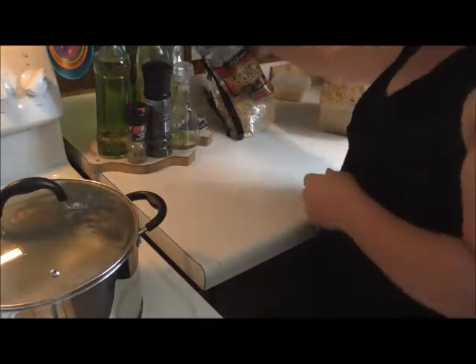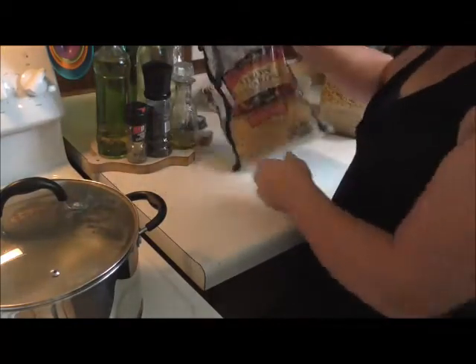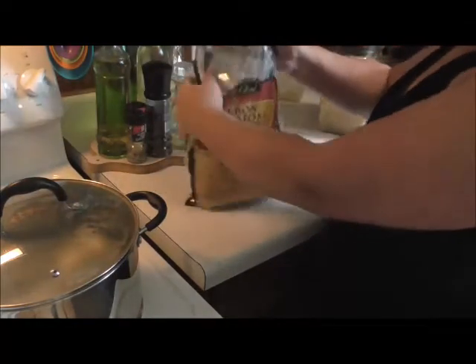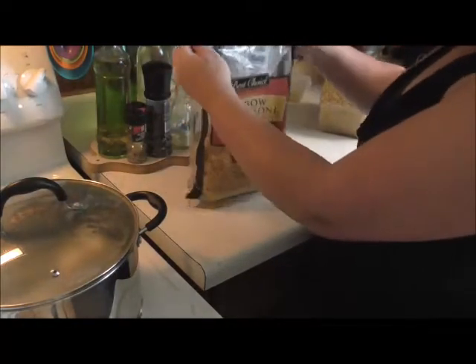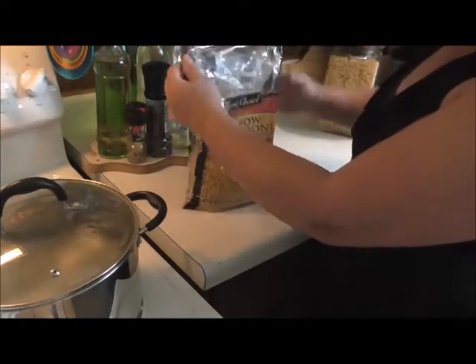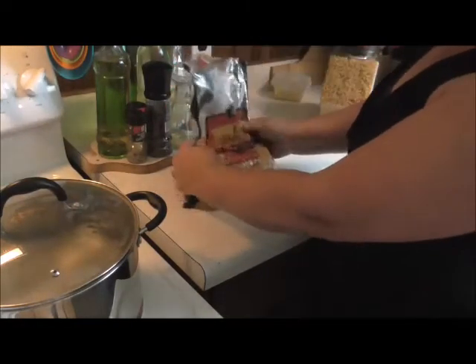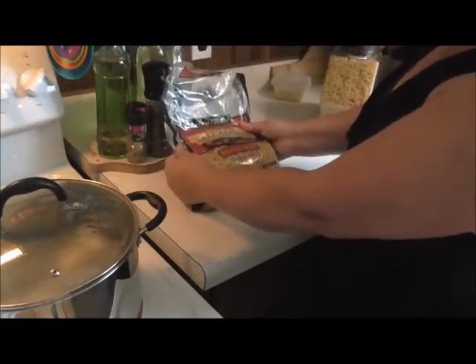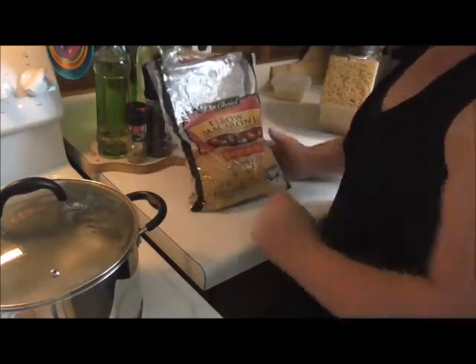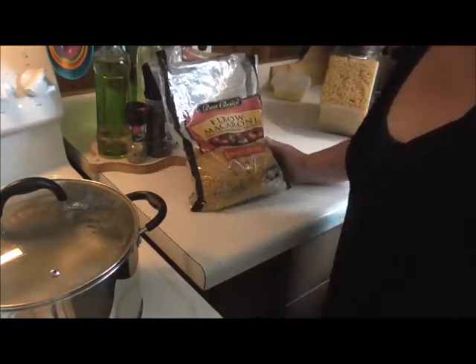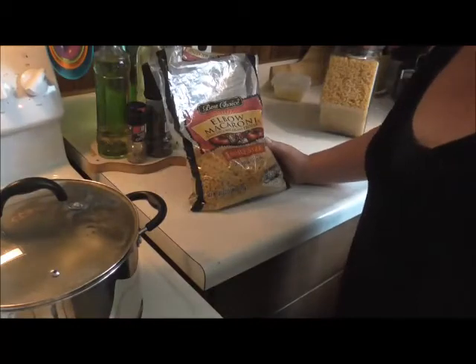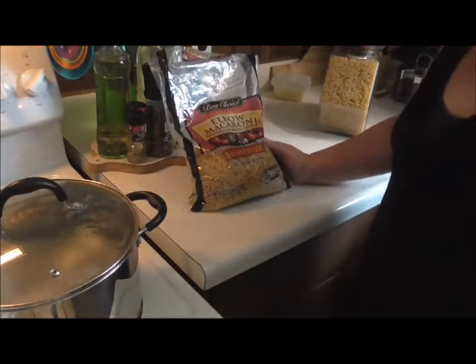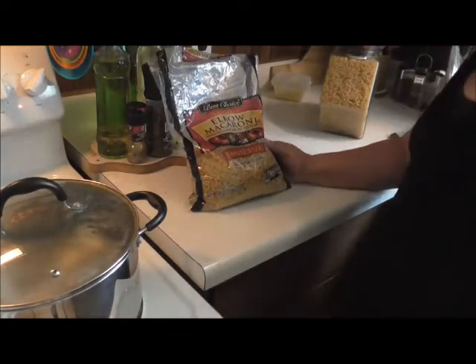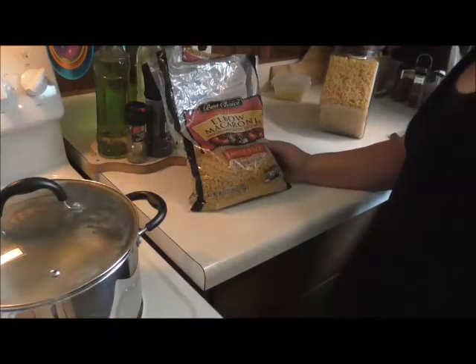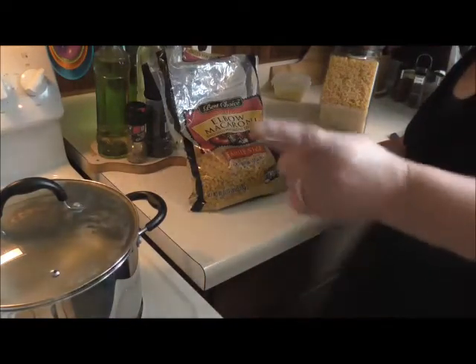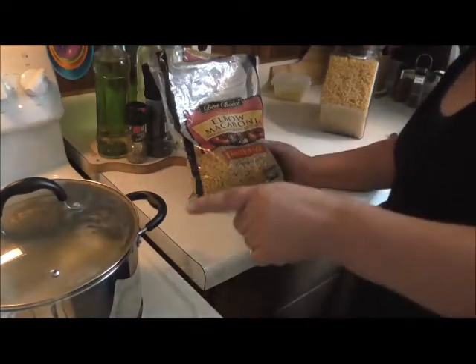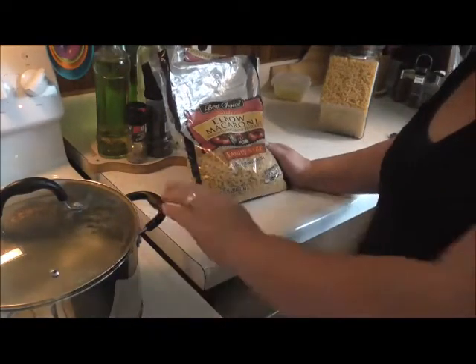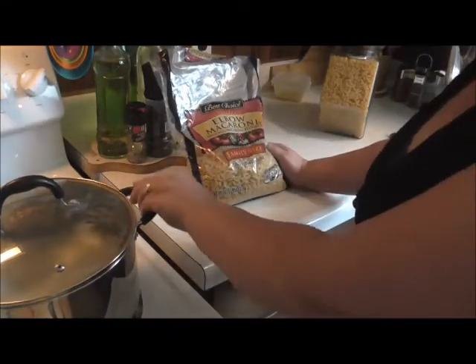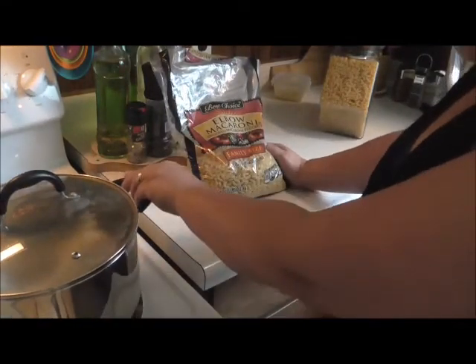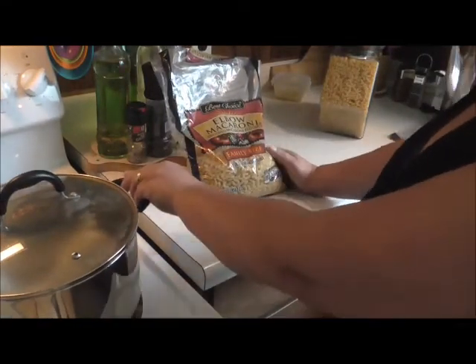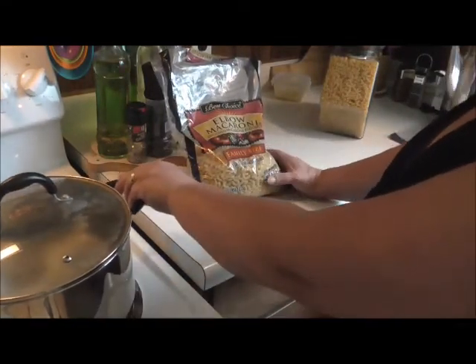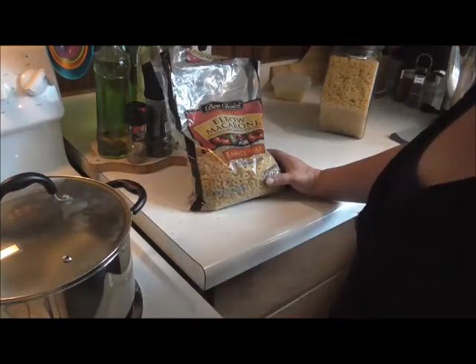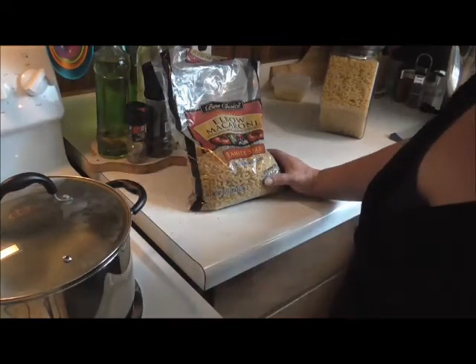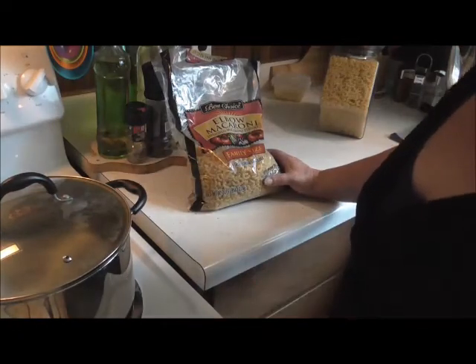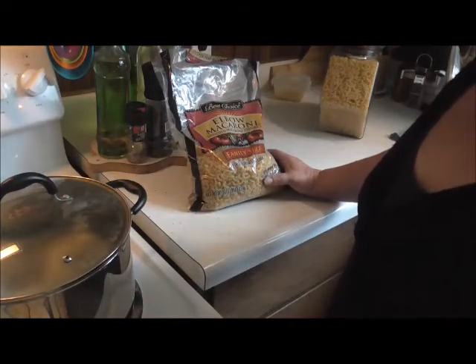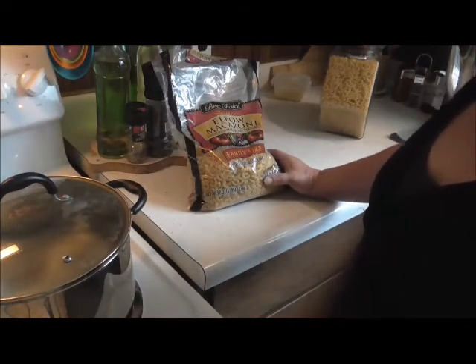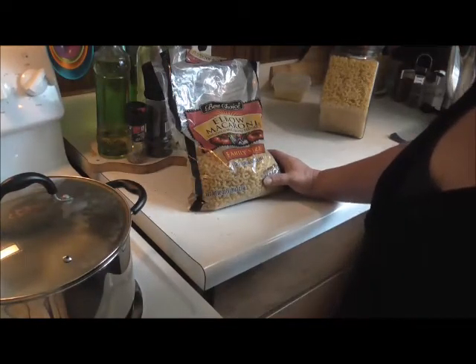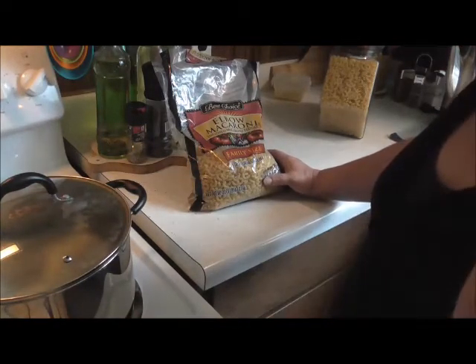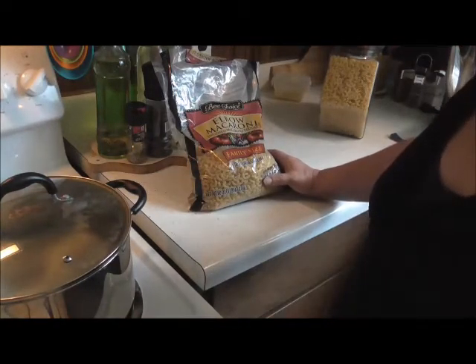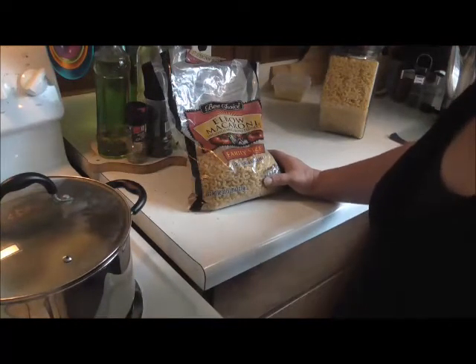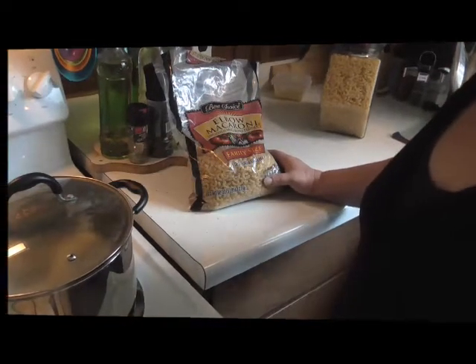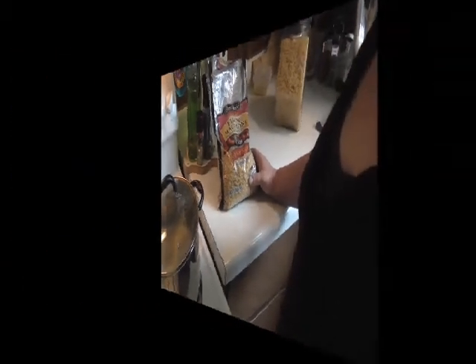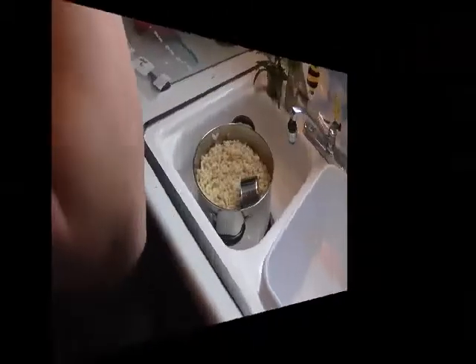This is what's left over, so this is what I'm going to cook up and freeze. I've got my pan of water boiling, and when I get ready to bag it up I will bring you back and show you how I do that process.